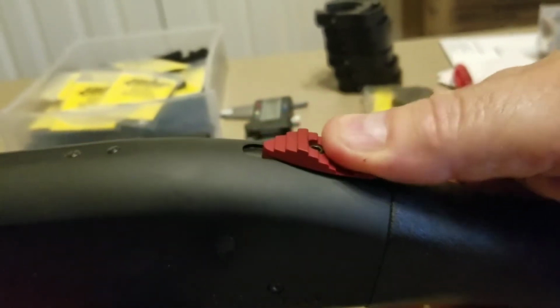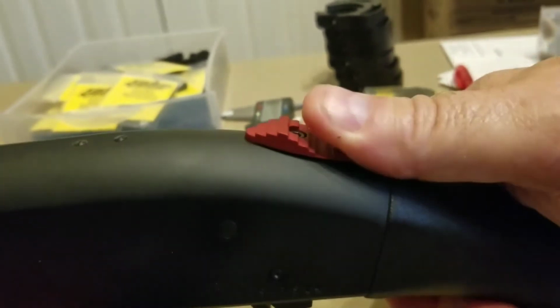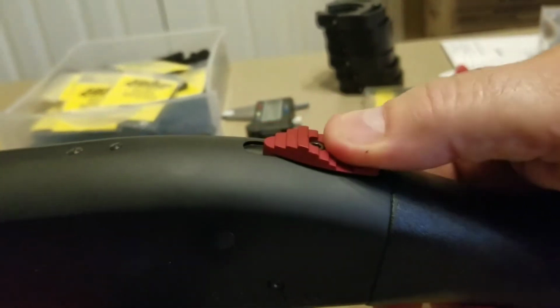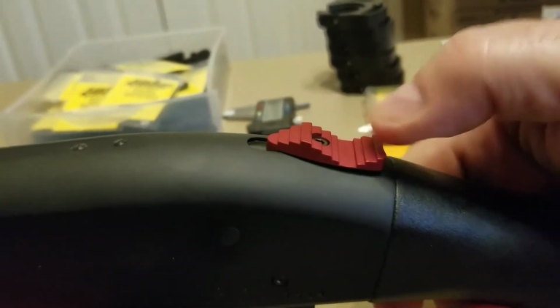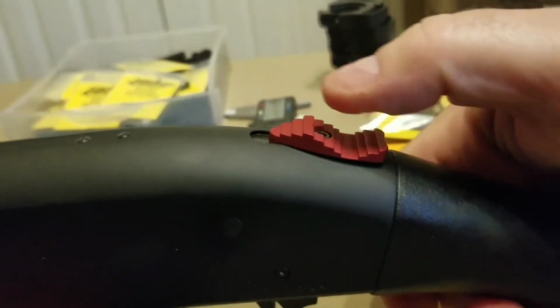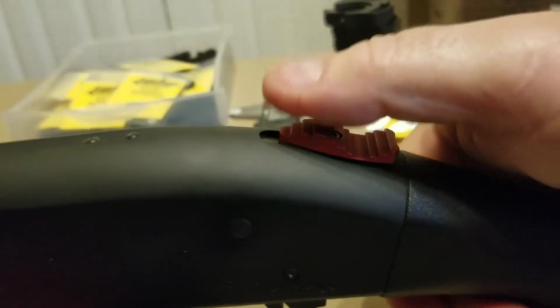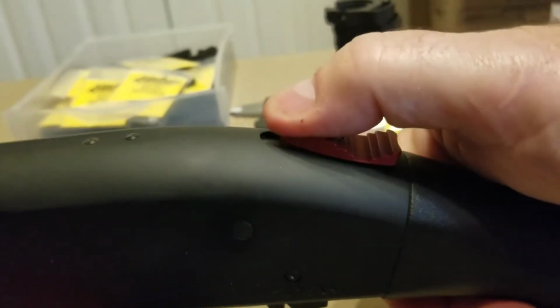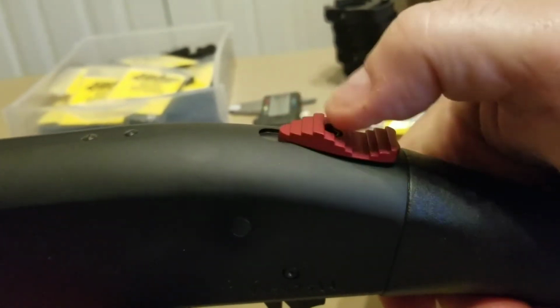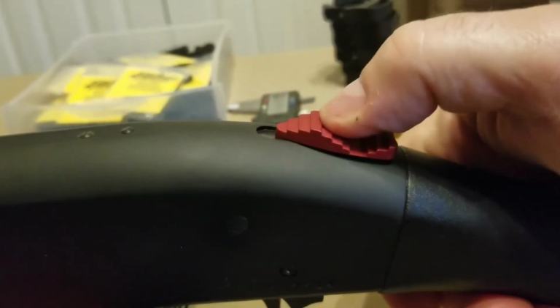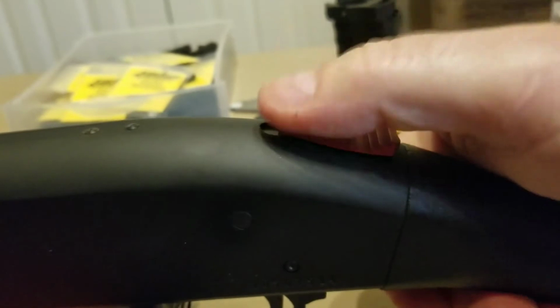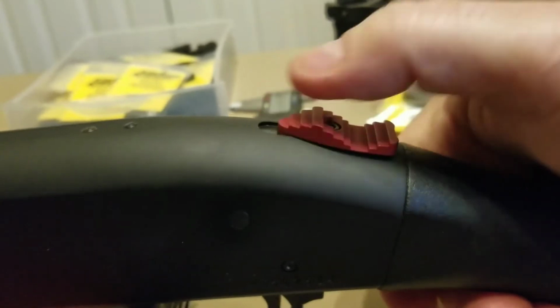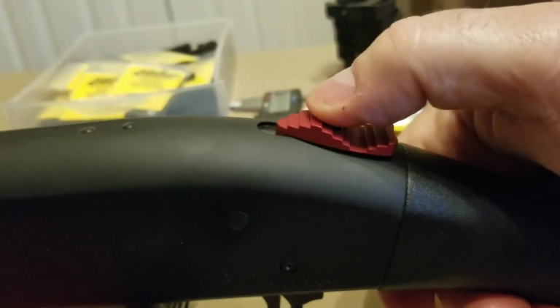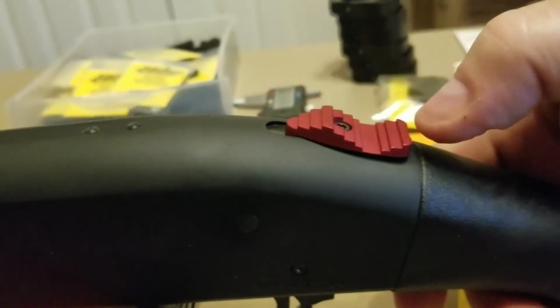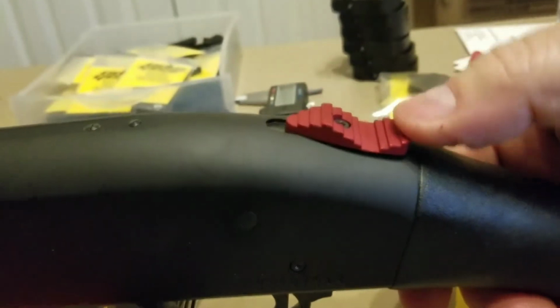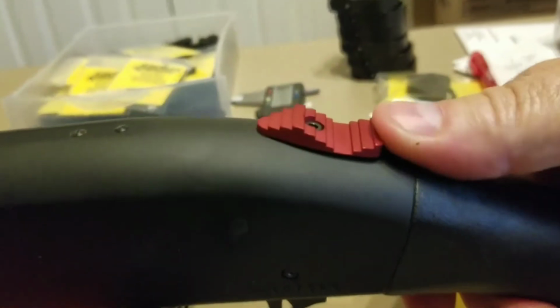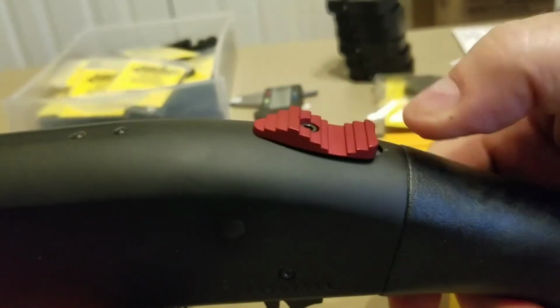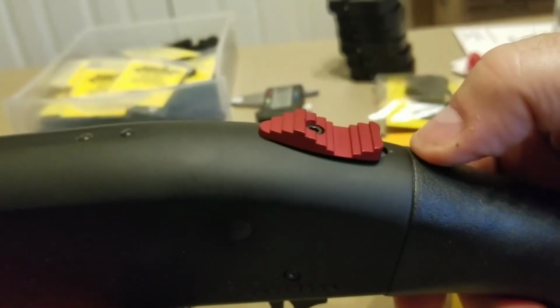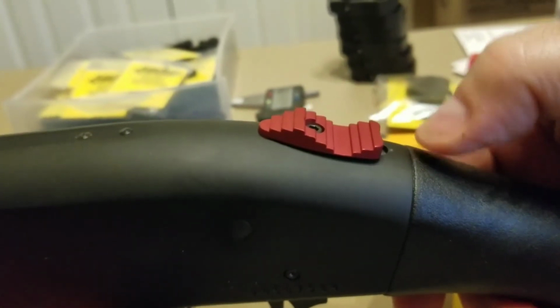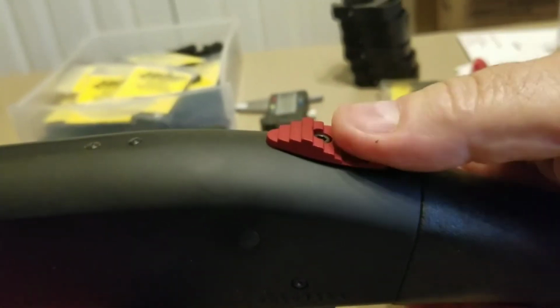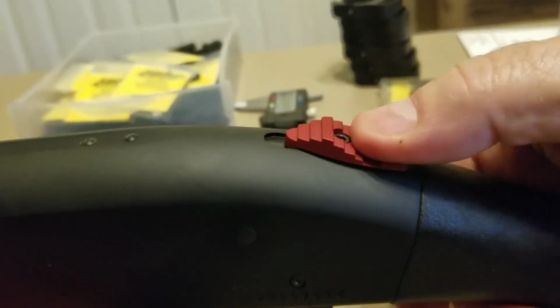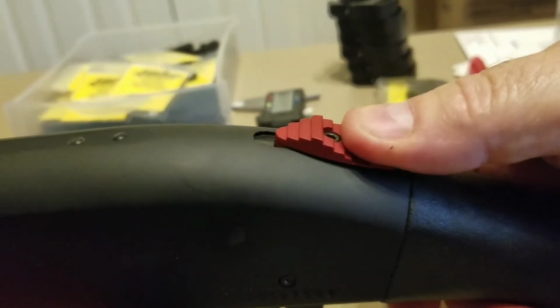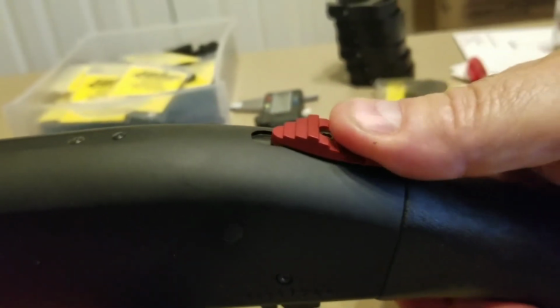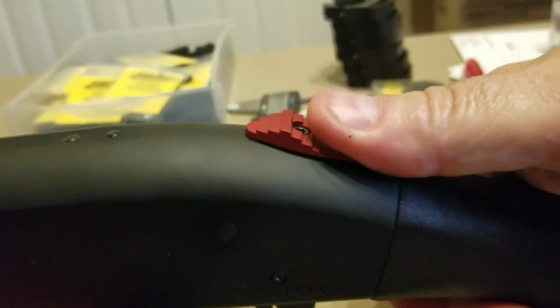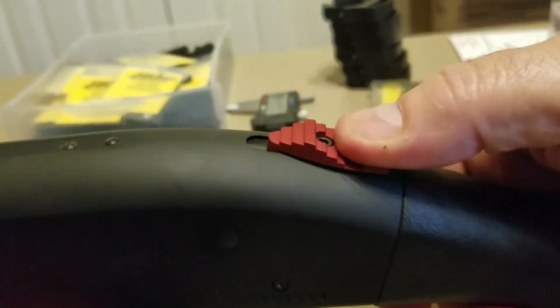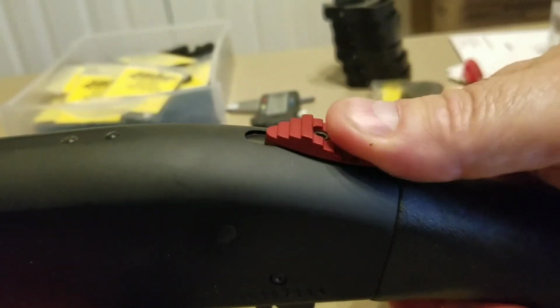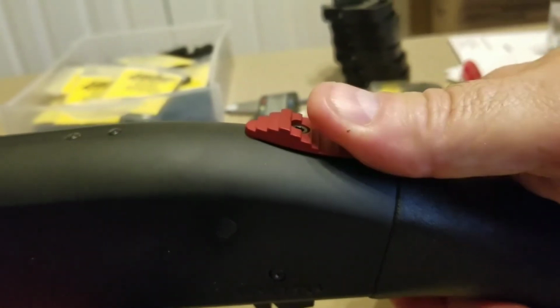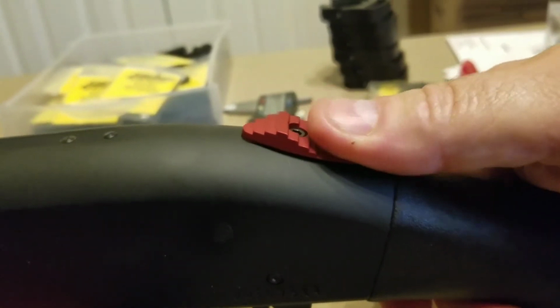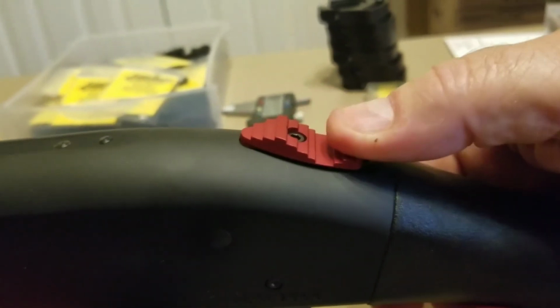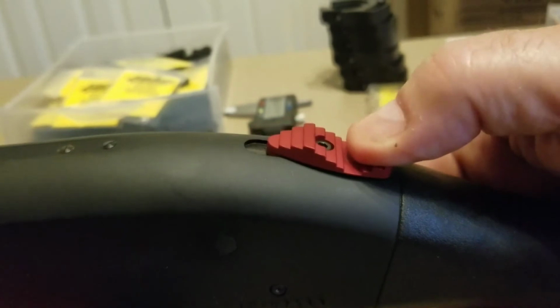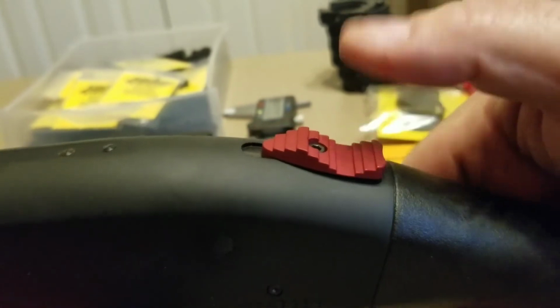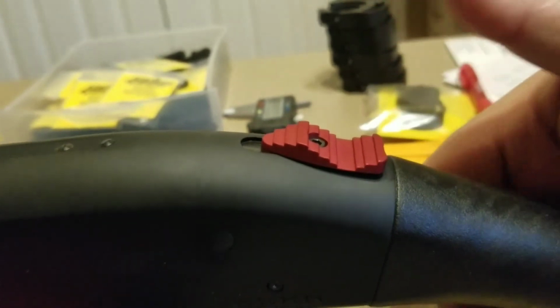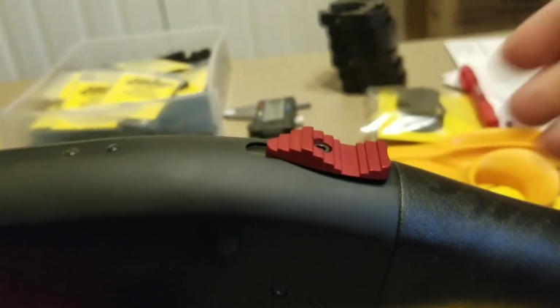It saves a lot of movement. Instead of going back and forth like that, you can just use the one wave movement — just like that — which makes it very easy.